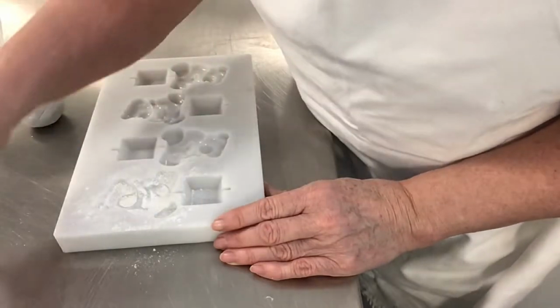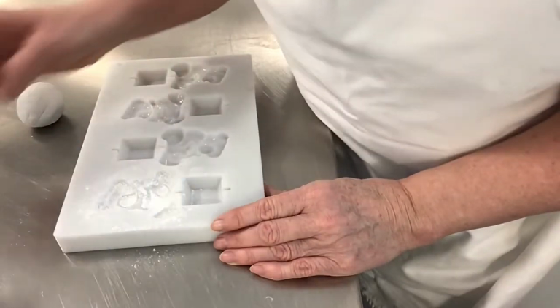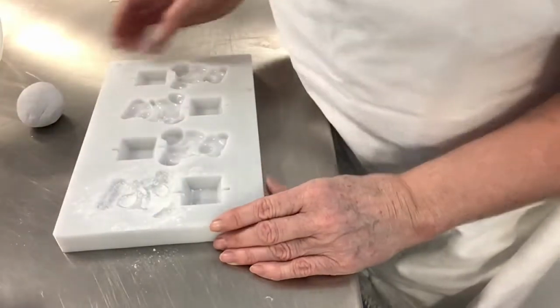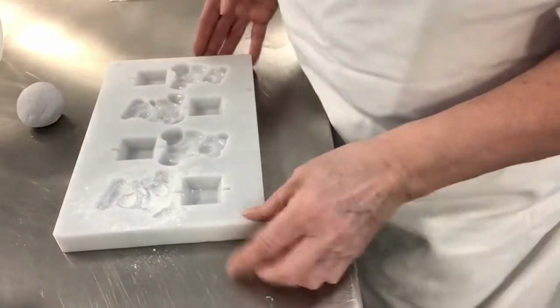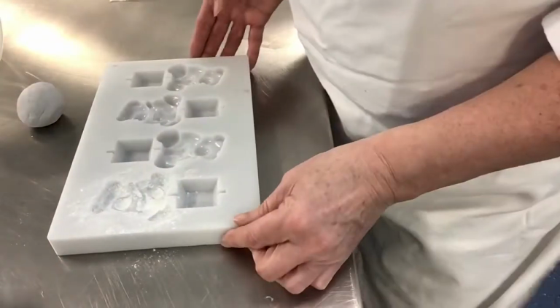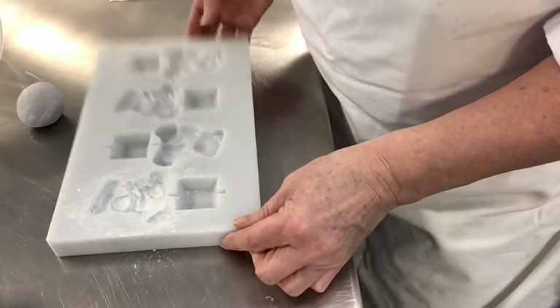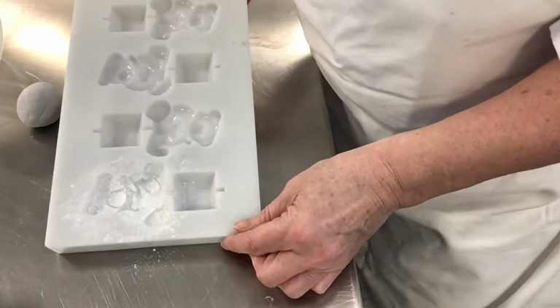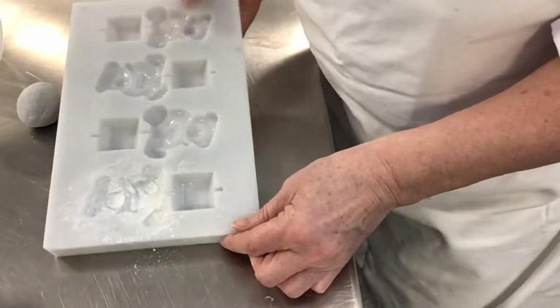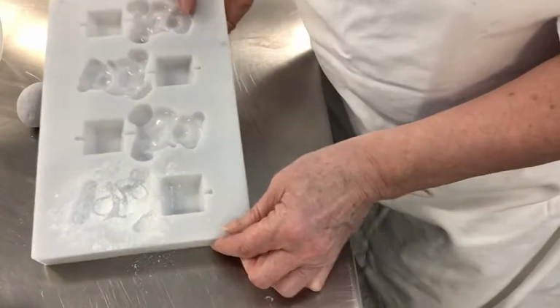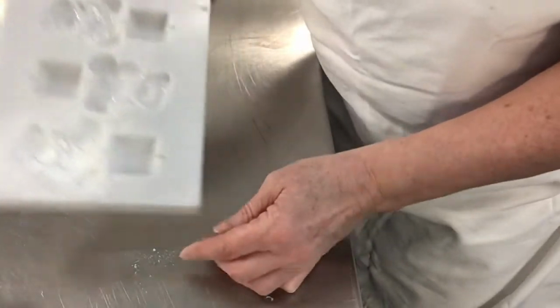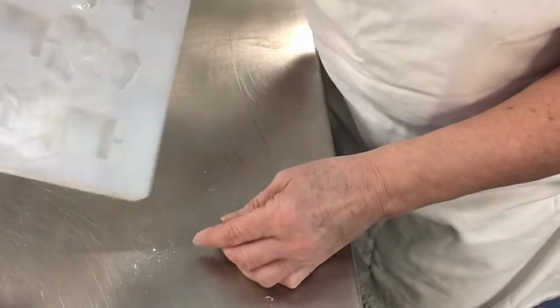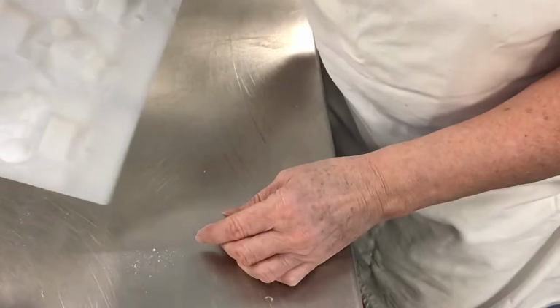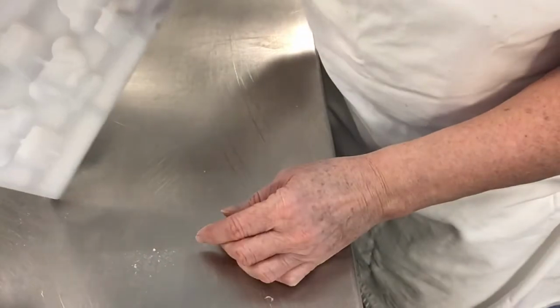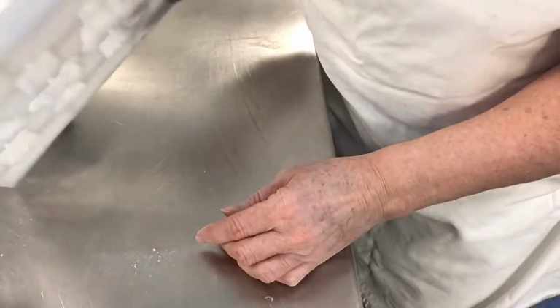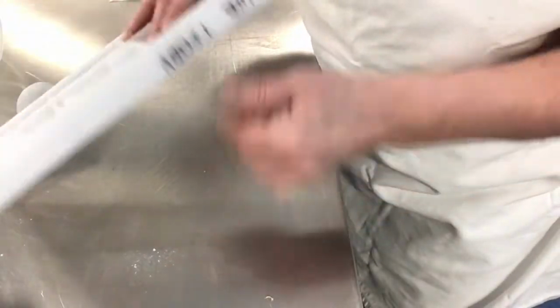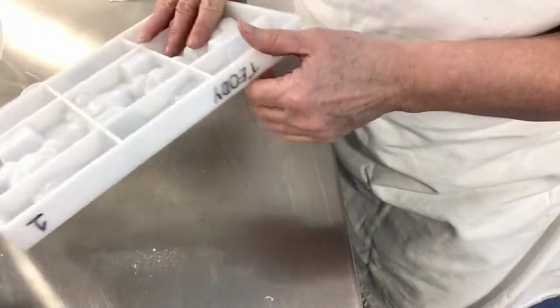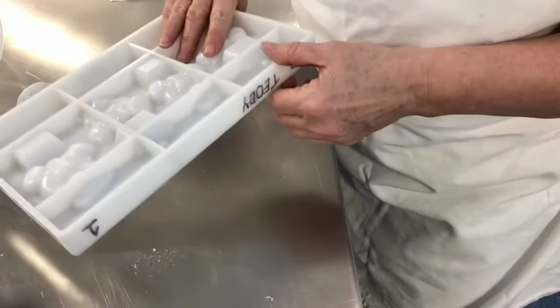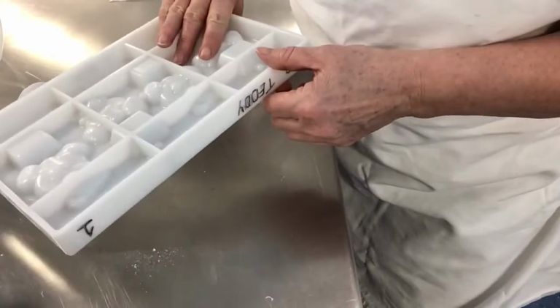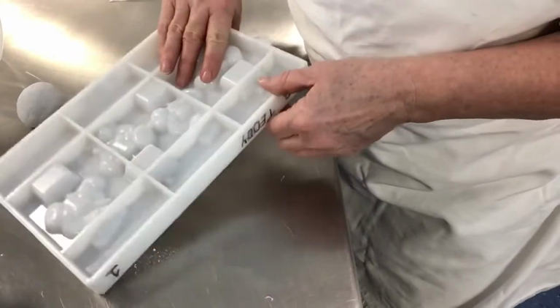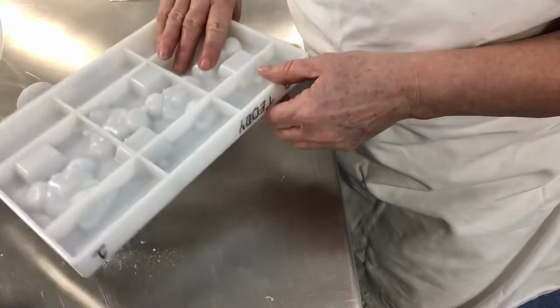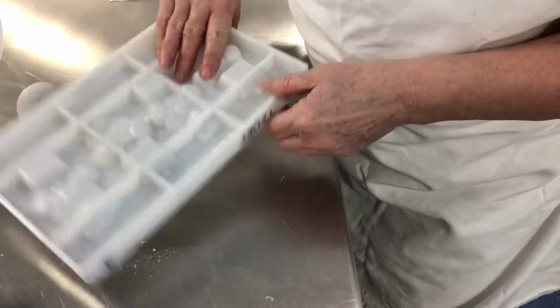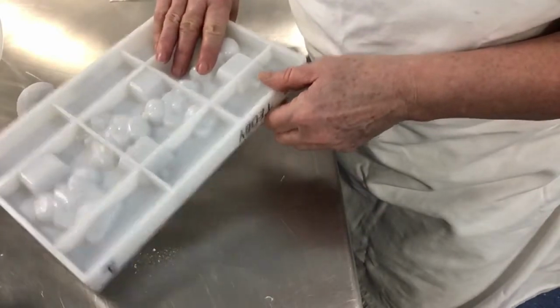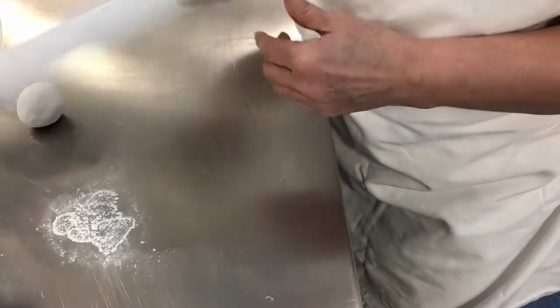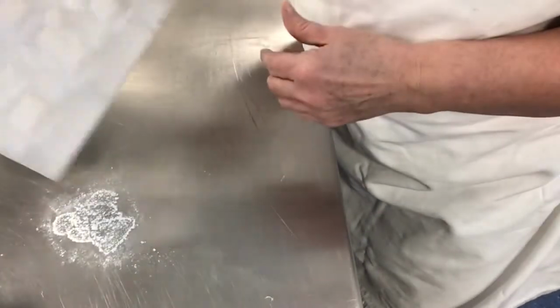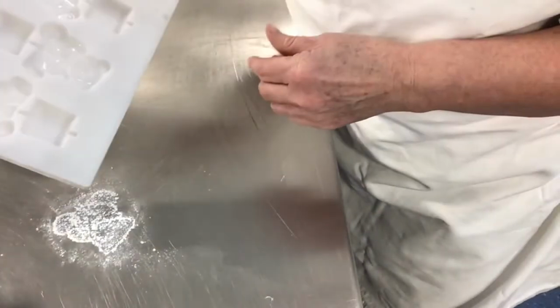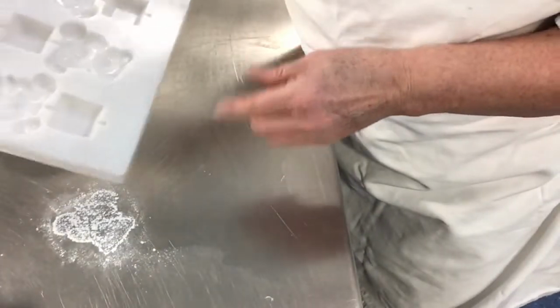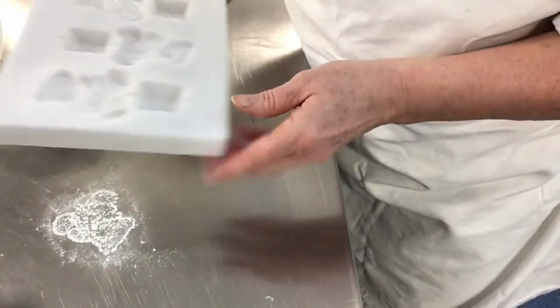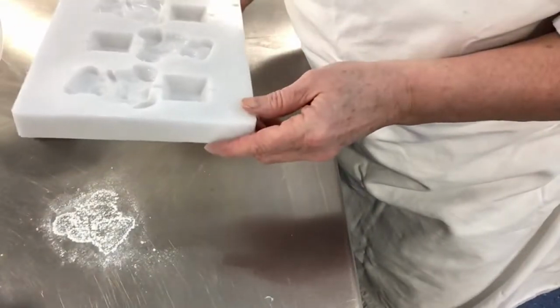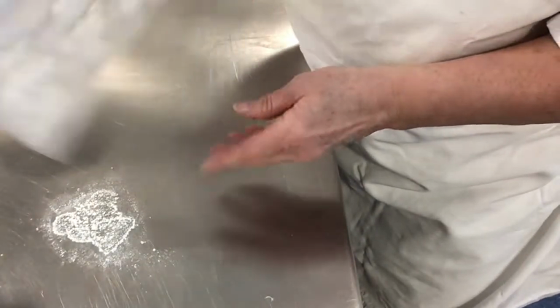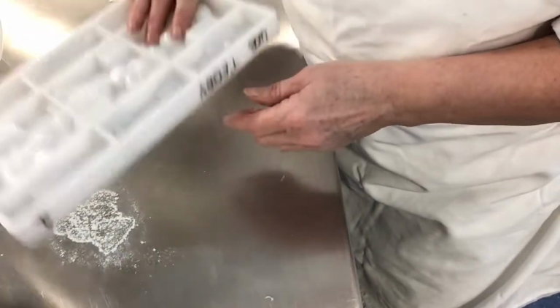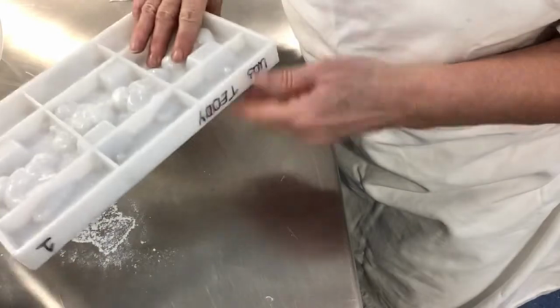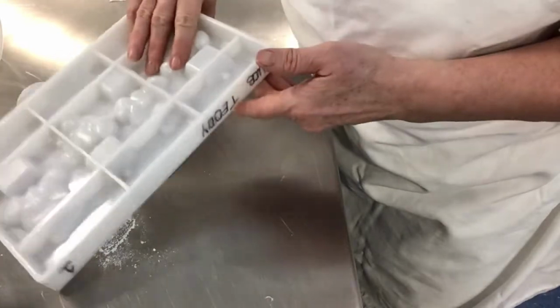Give it a good covering, and then I'm going to turn it out and give it a nice gentle tap on the table.